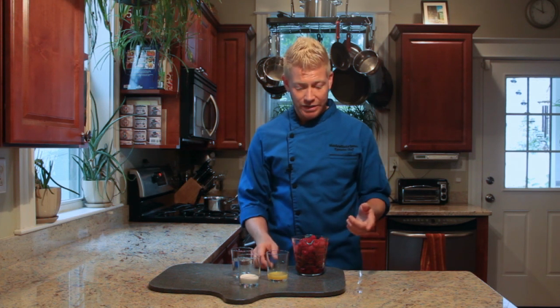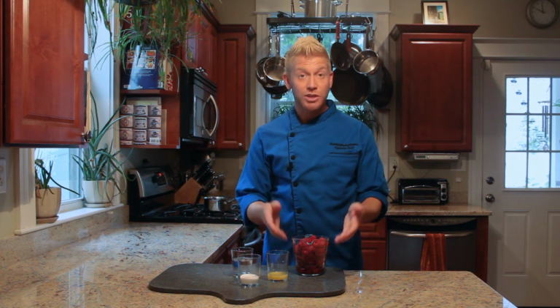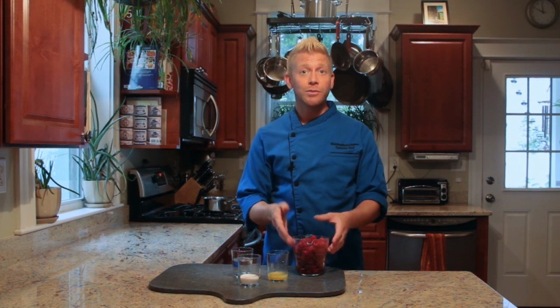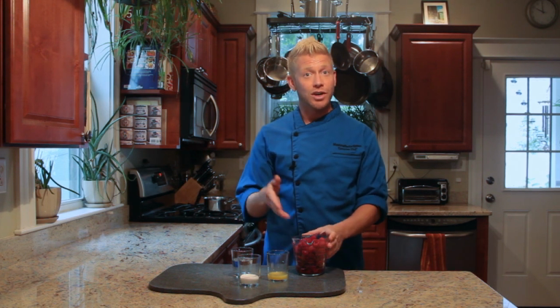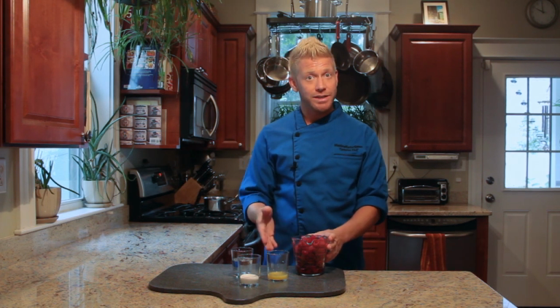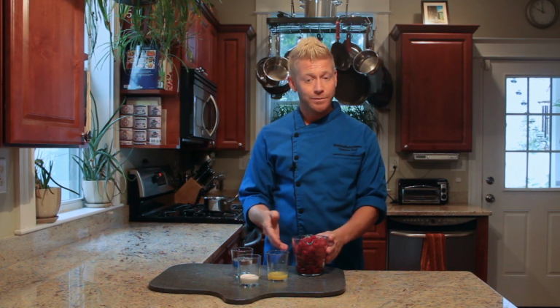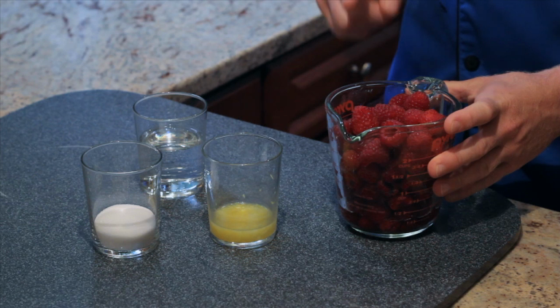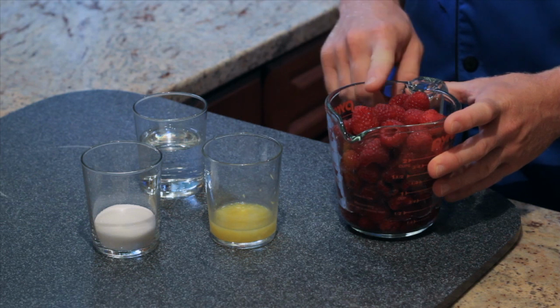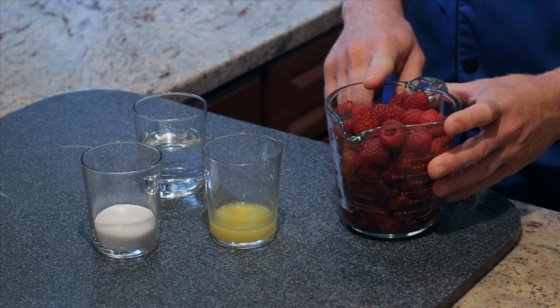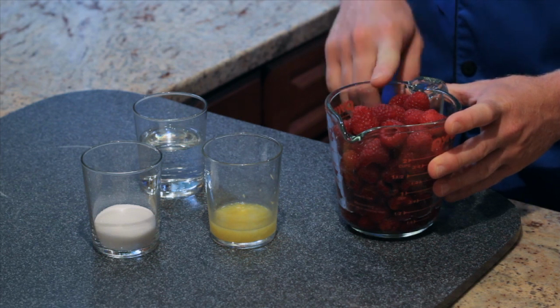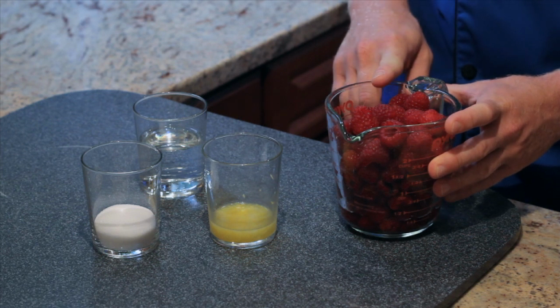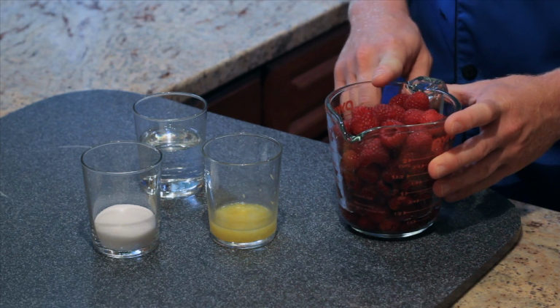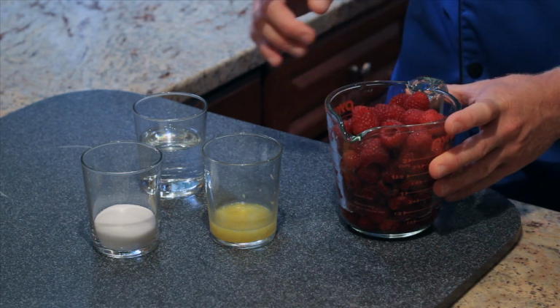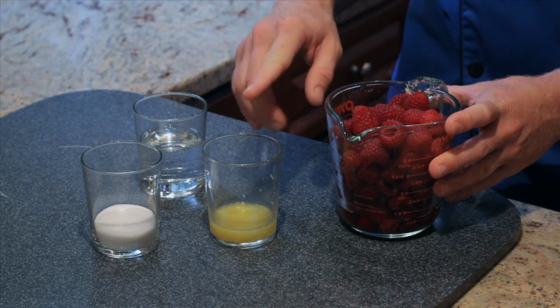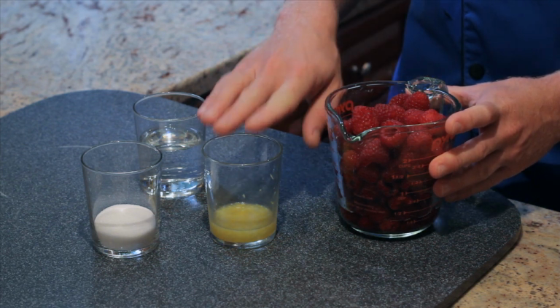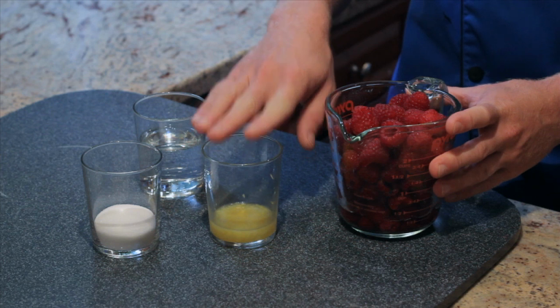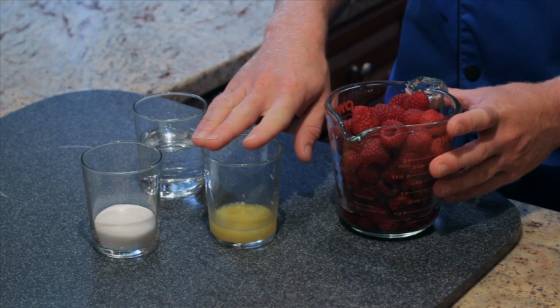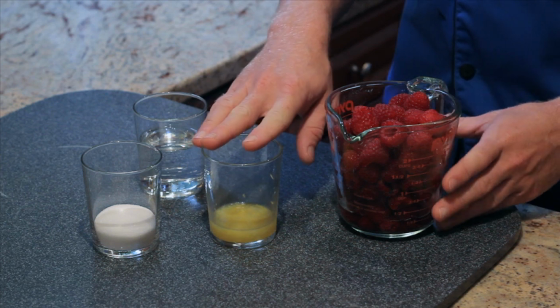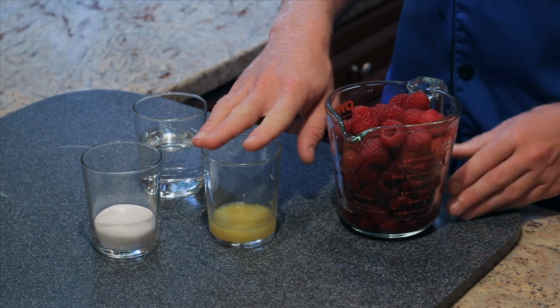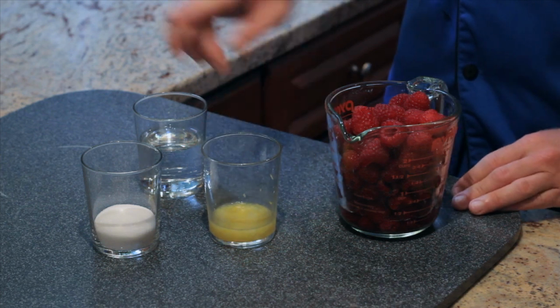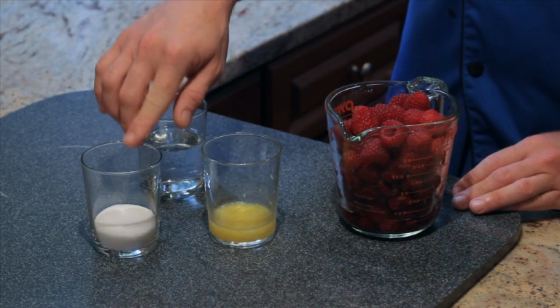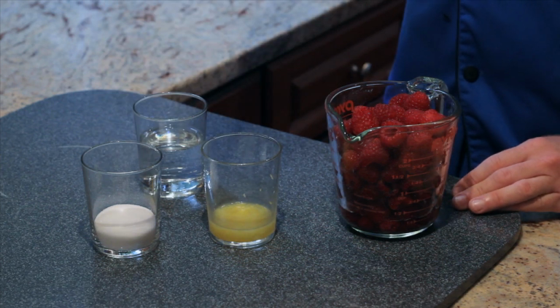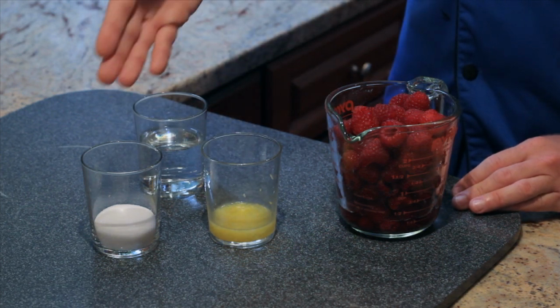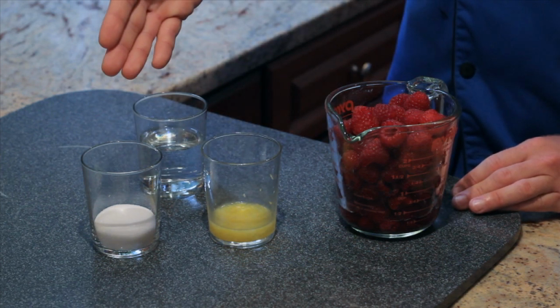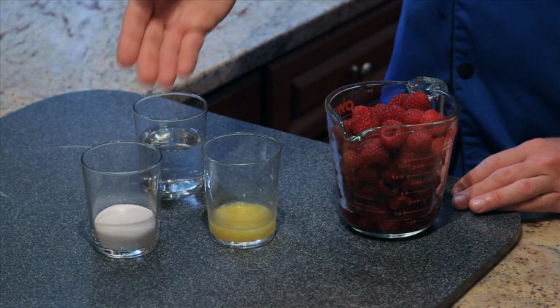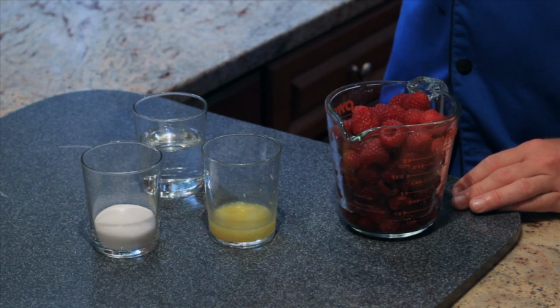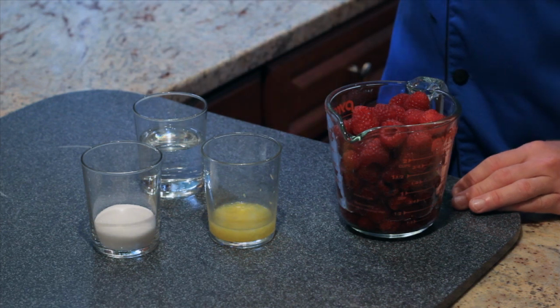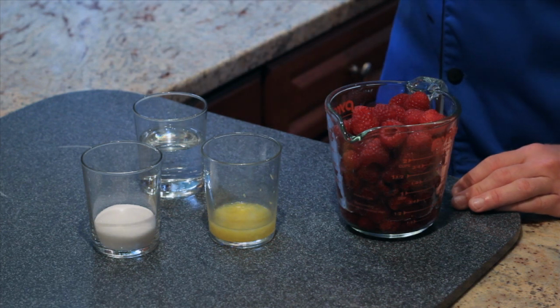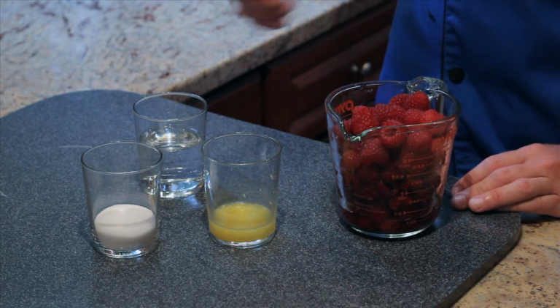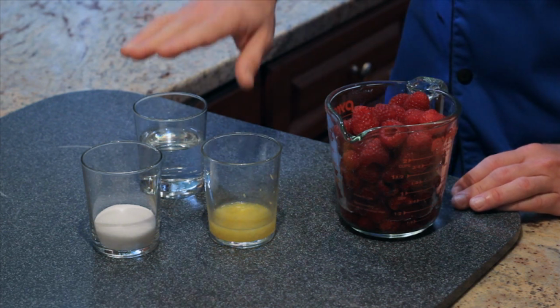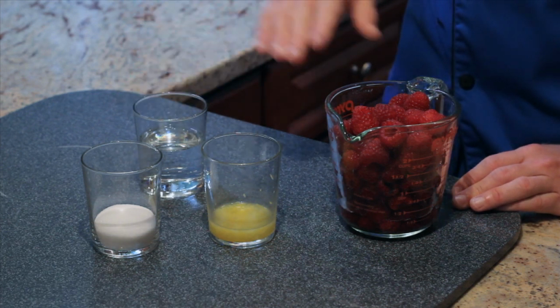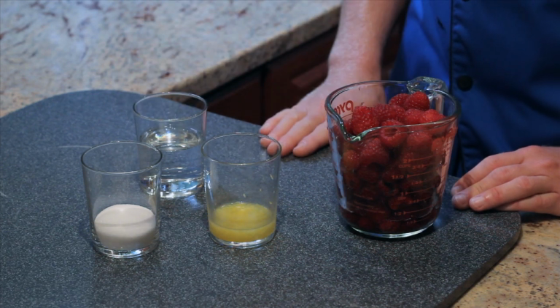So to start, we have our ingredients here. We have two cups of fresh raspberries, the juice and the zest of one lemon, a tablespoon of granulated sugar — but you can also use sugar in the raw — and half a cup of water.